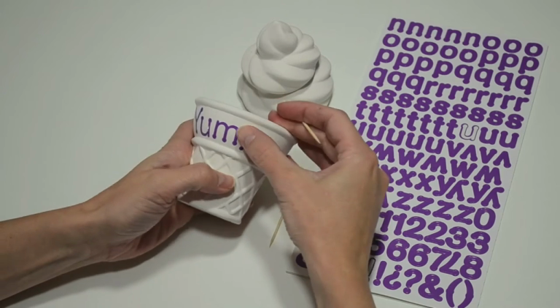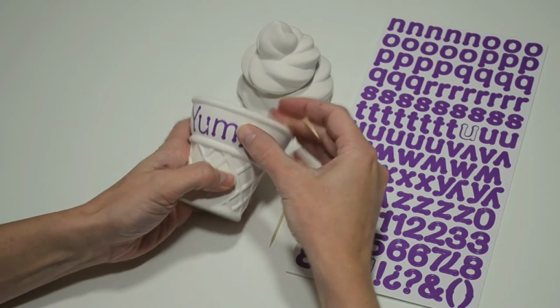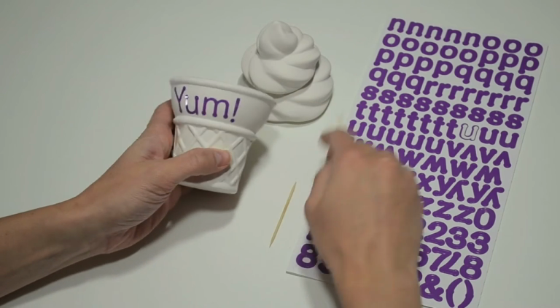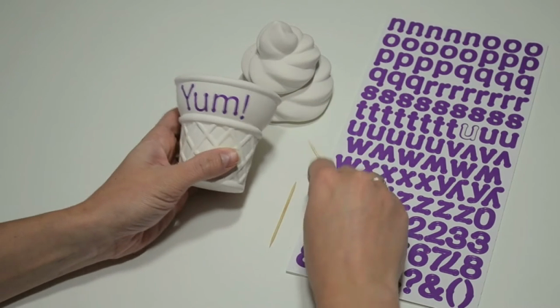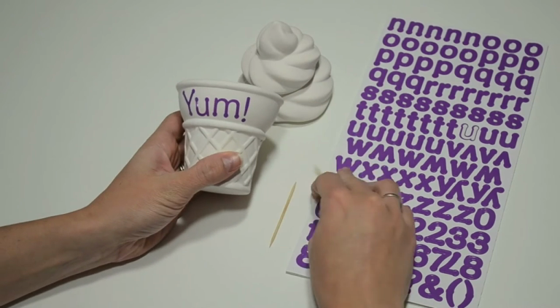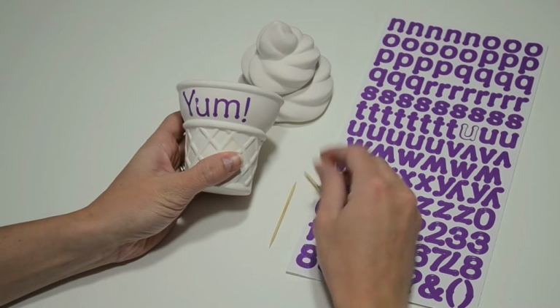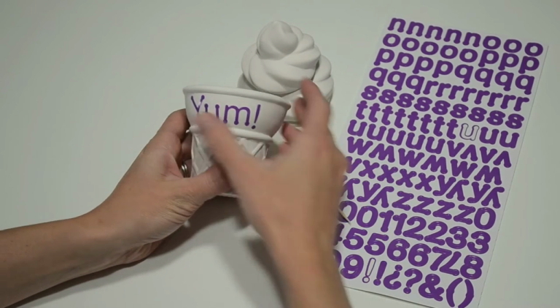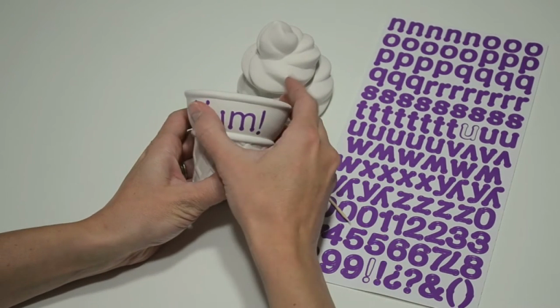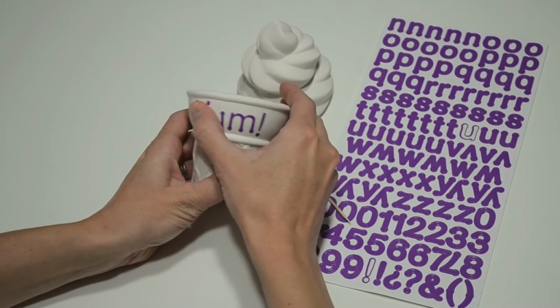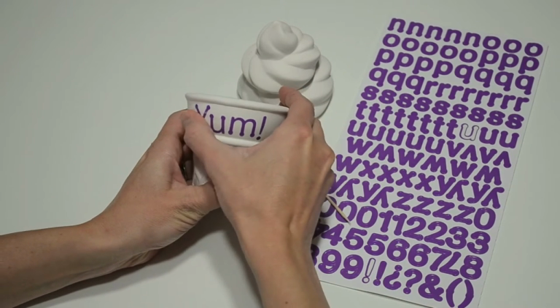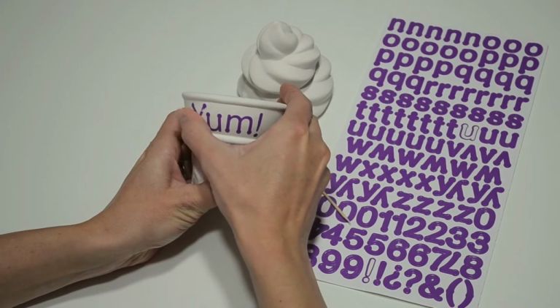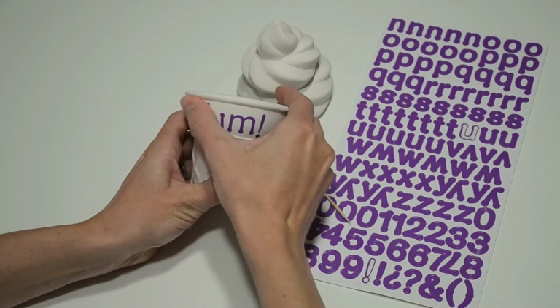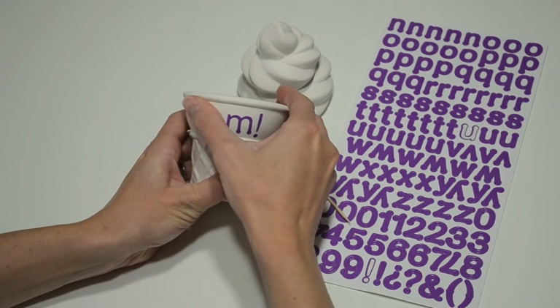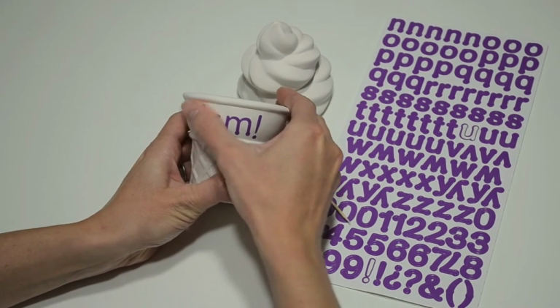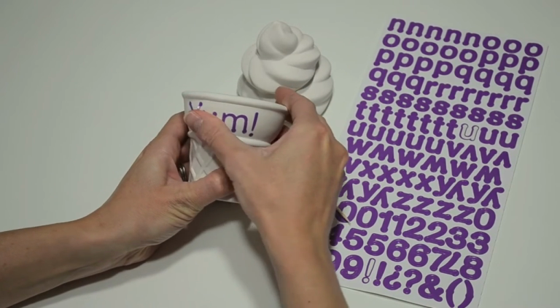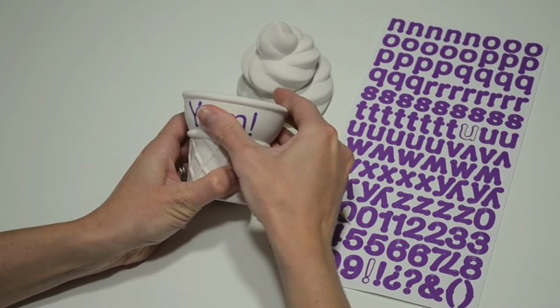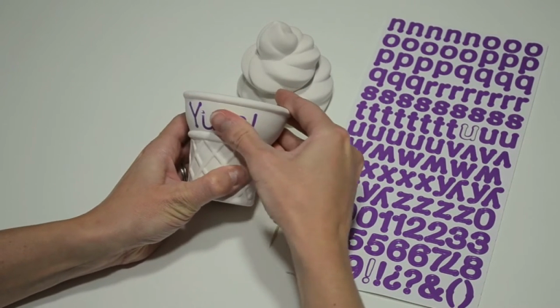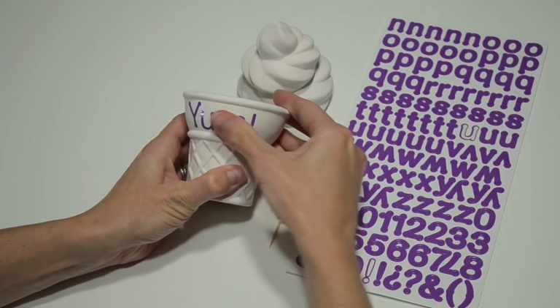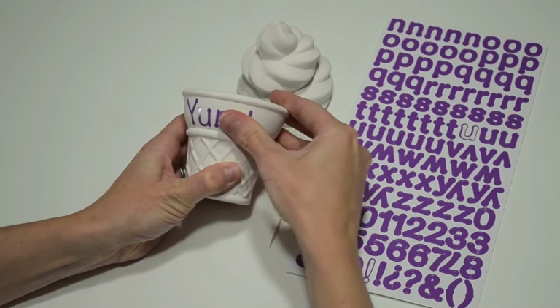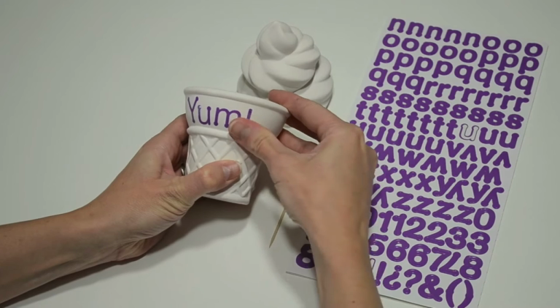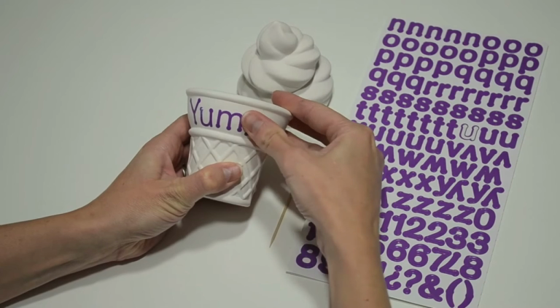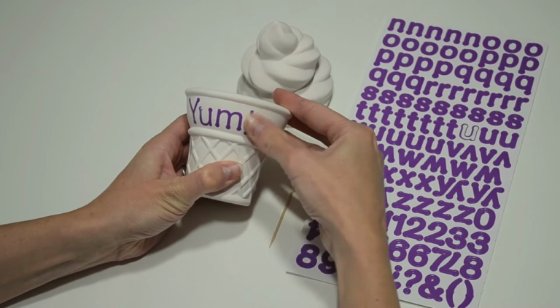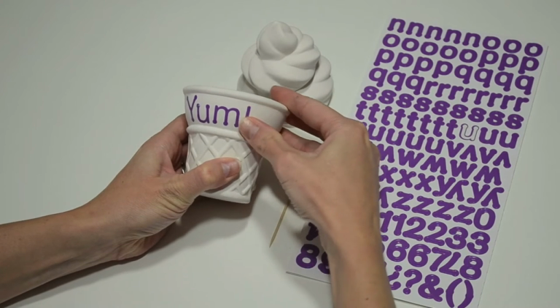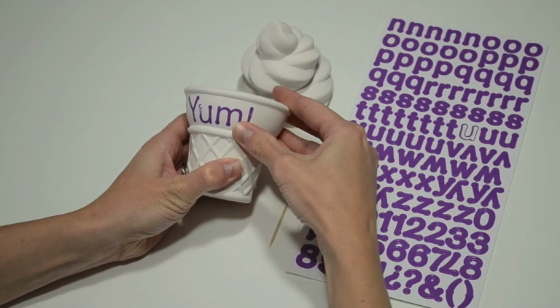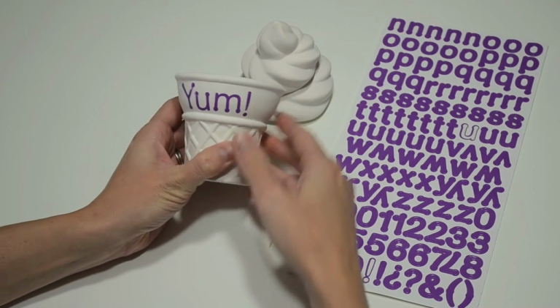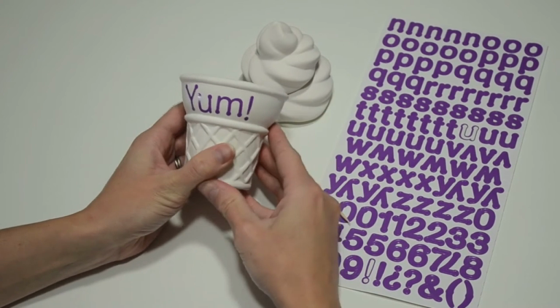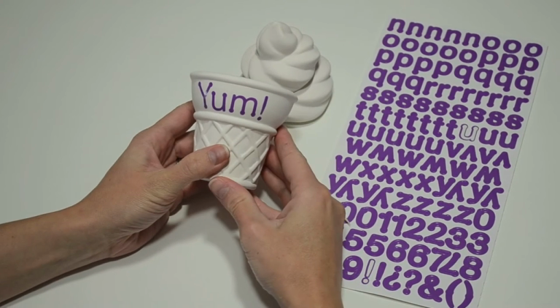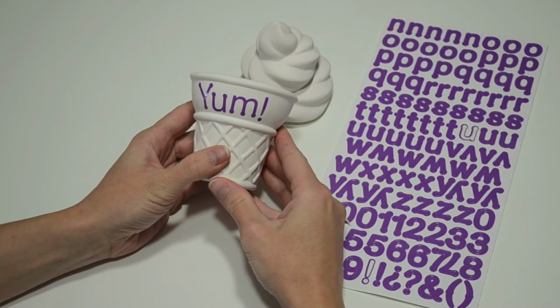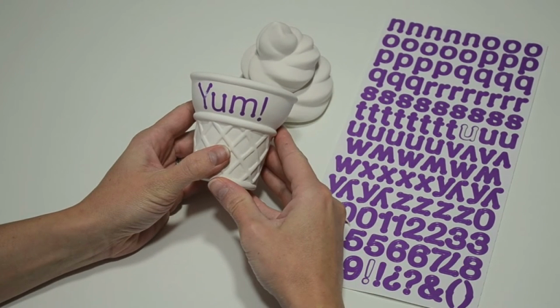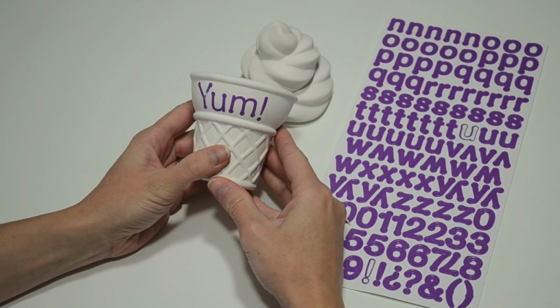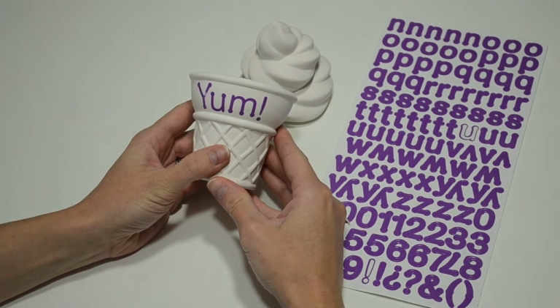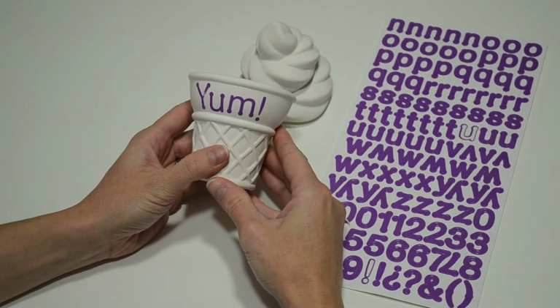Last, I'm going to push down on the stickers so that paint doesn't get underneath. Voila! I'm ready to paint!